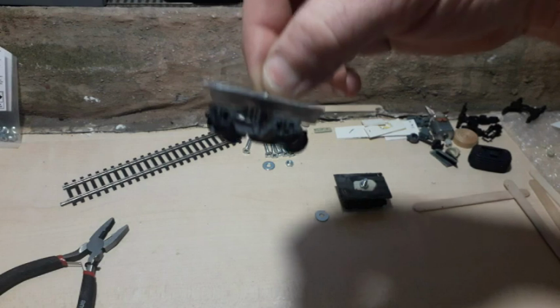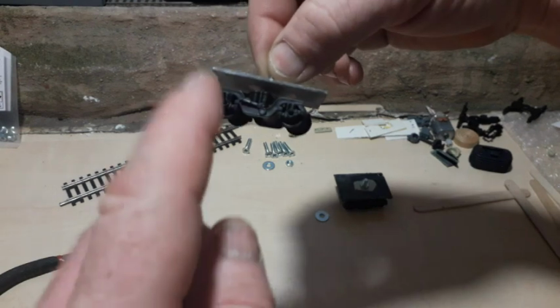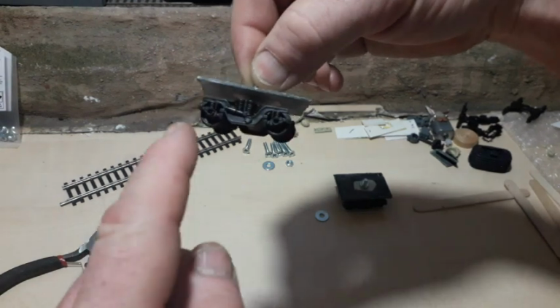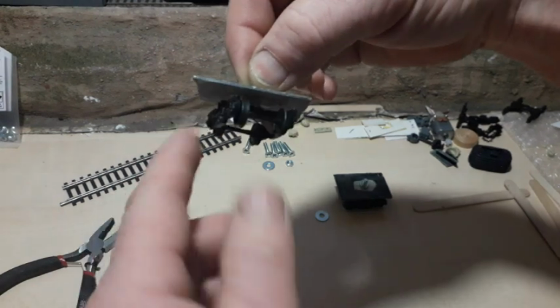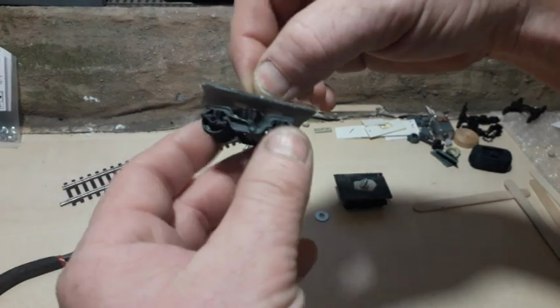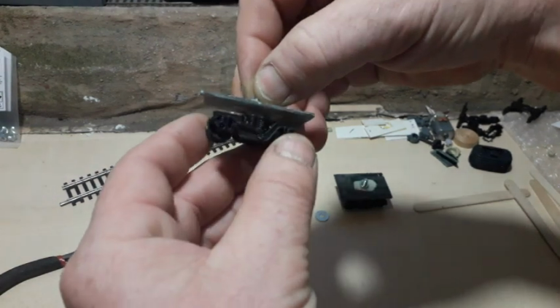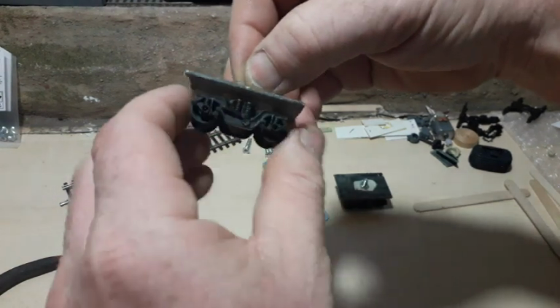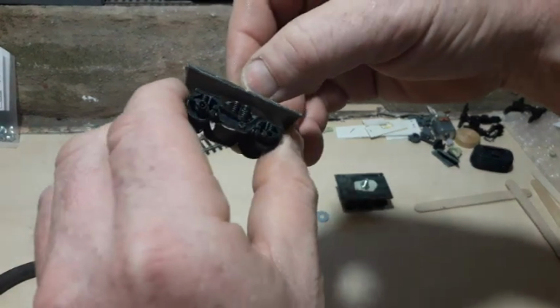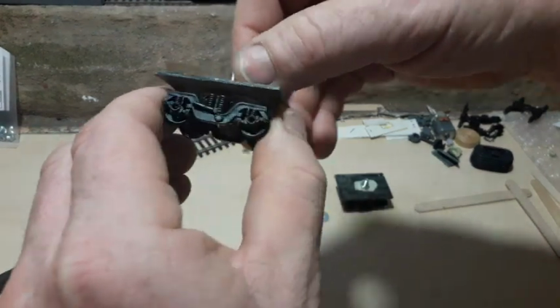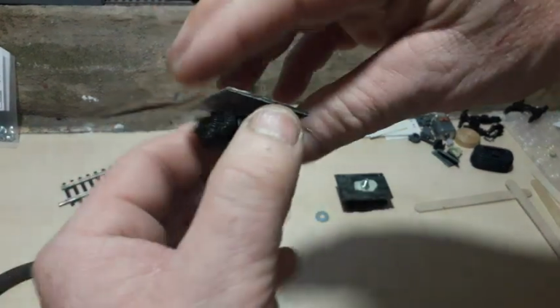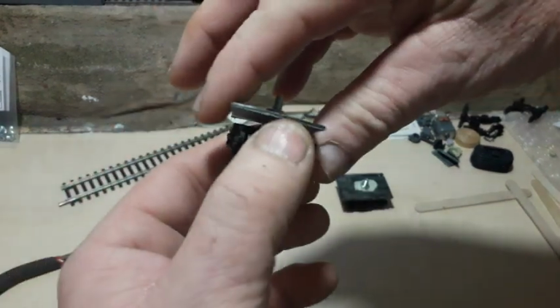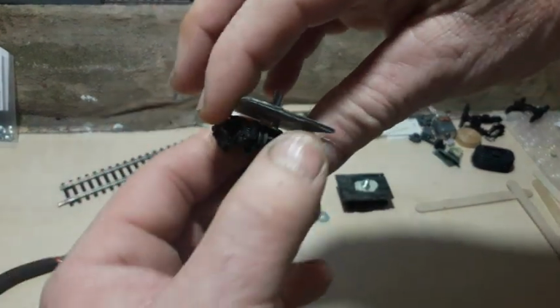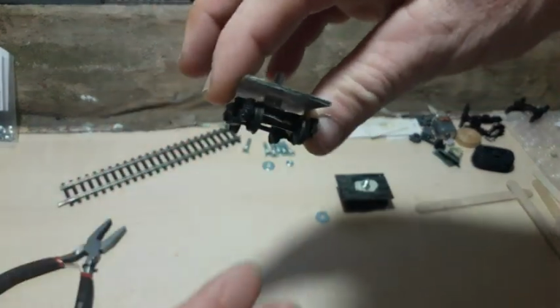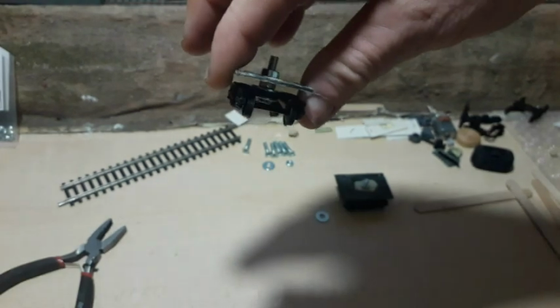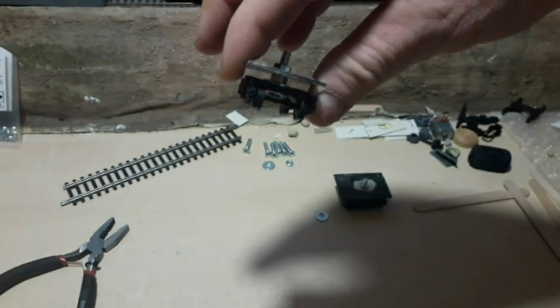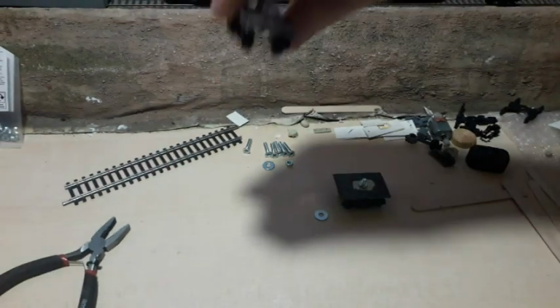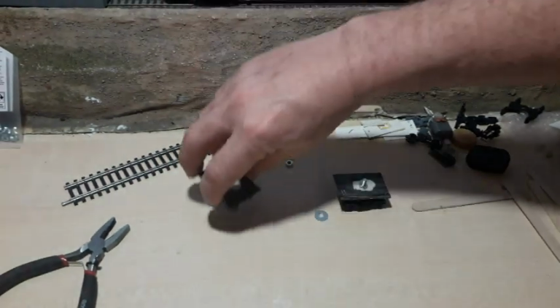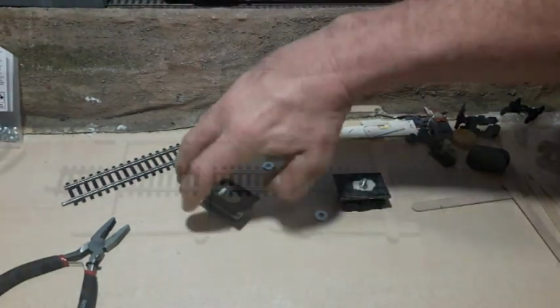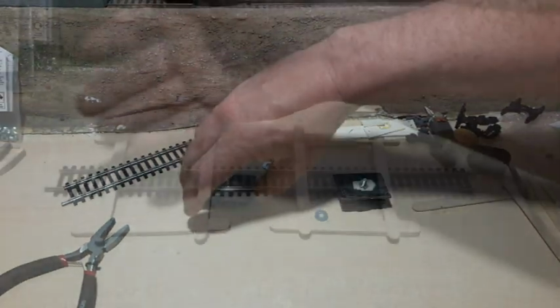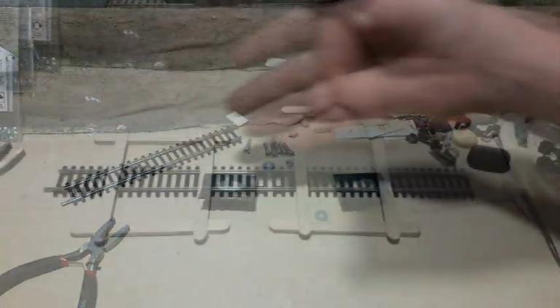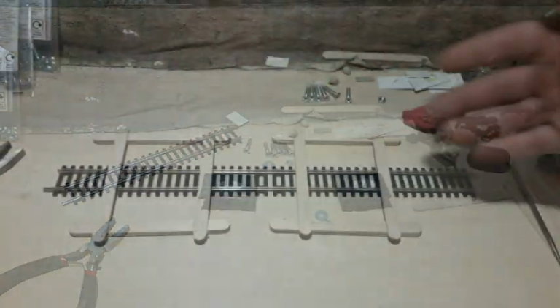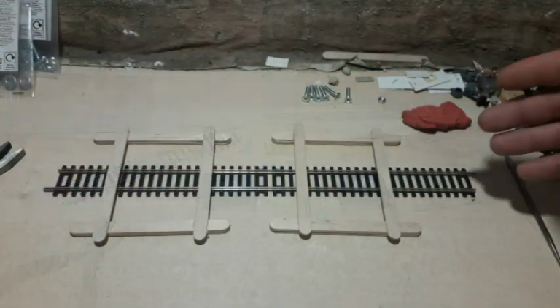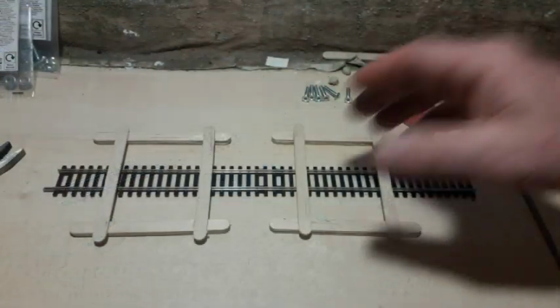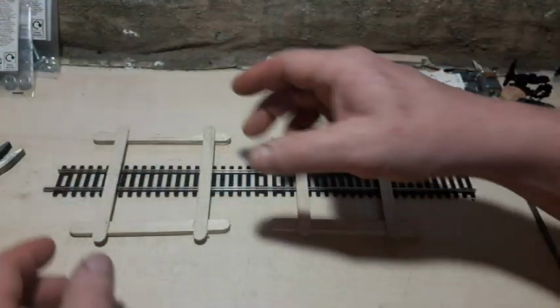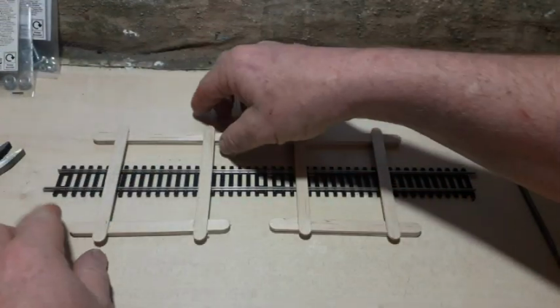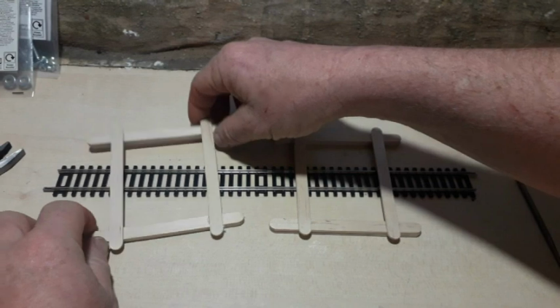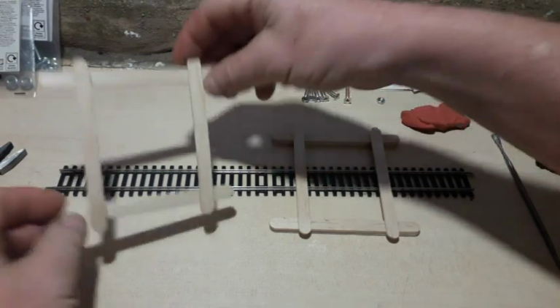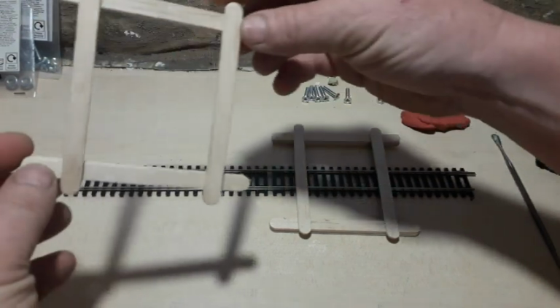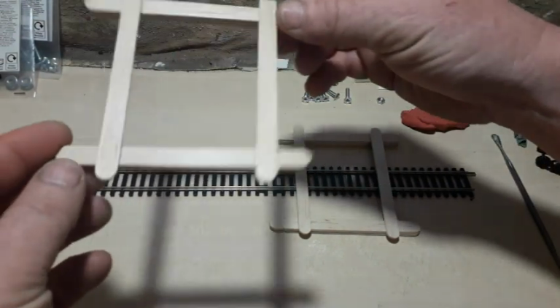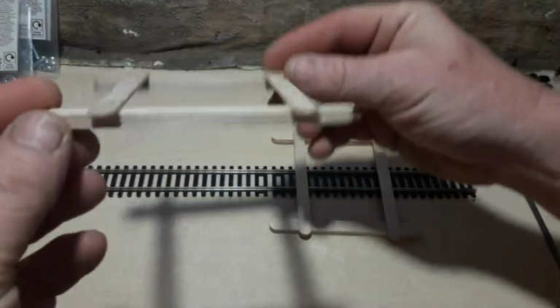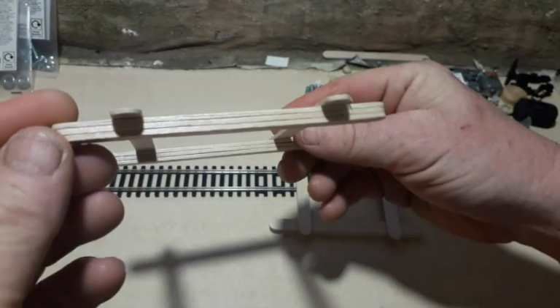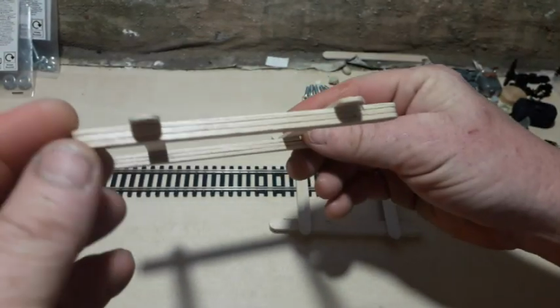Here's the other one there — they're ready. Mechanically they're ready to go. I've got some track here and I've made these lifters.